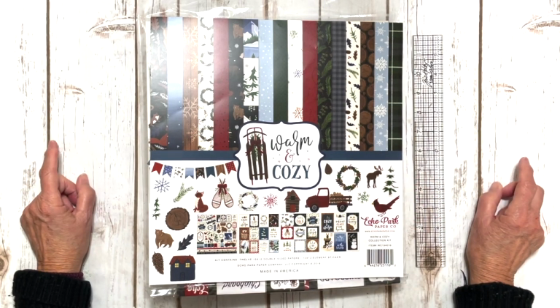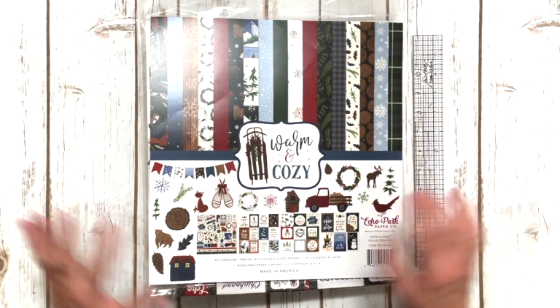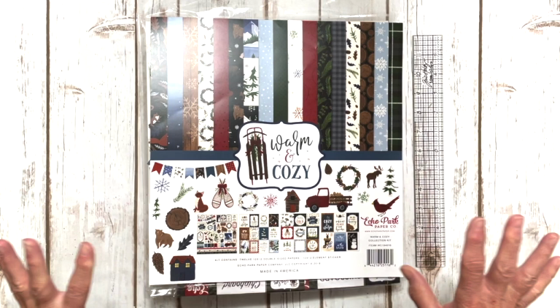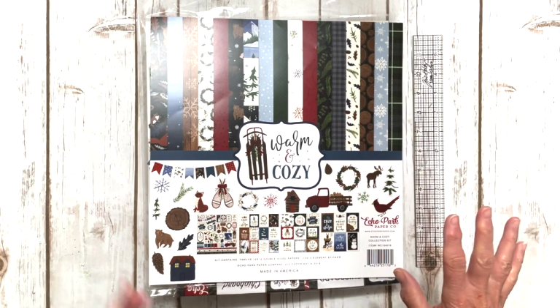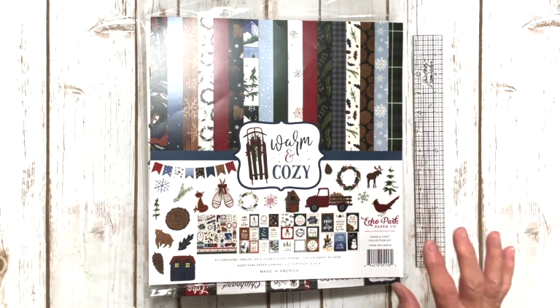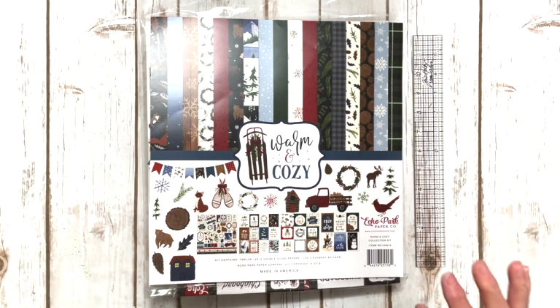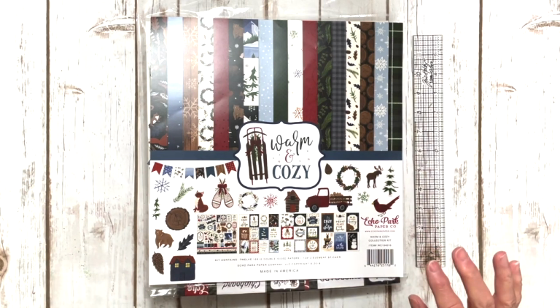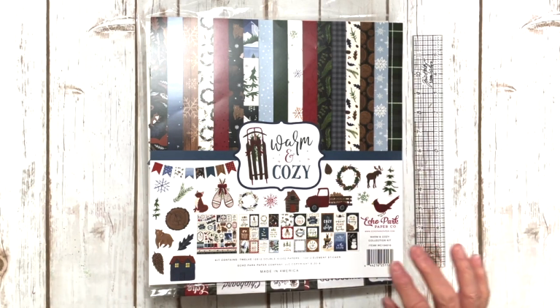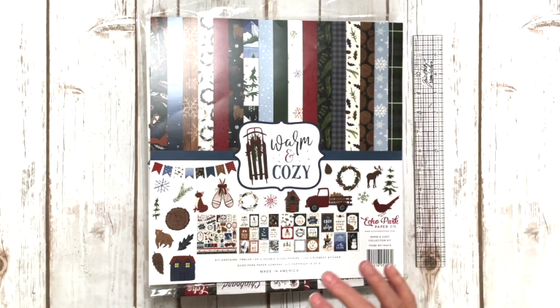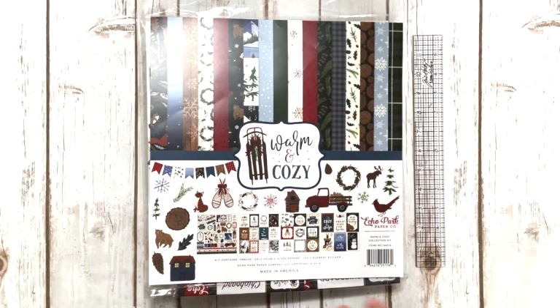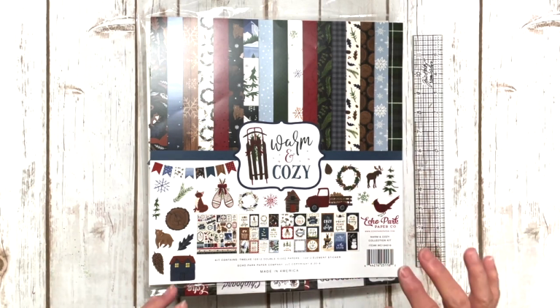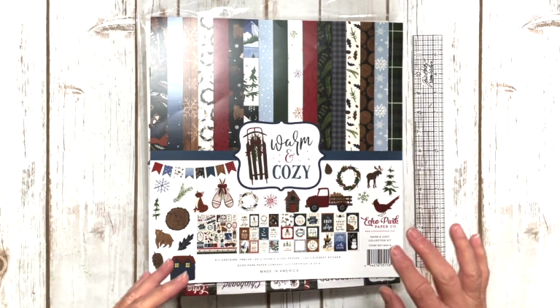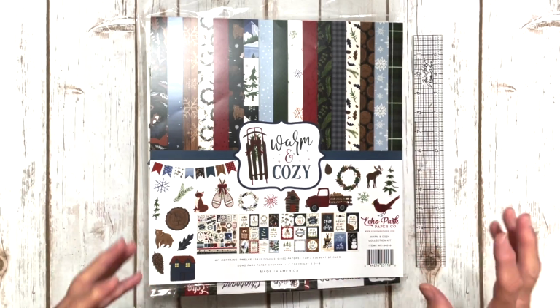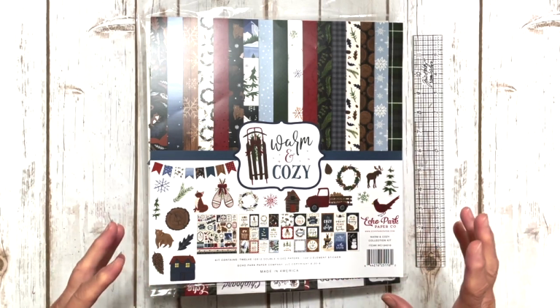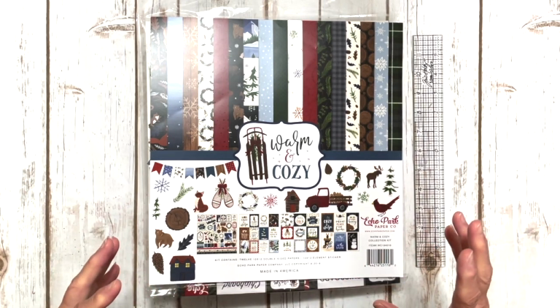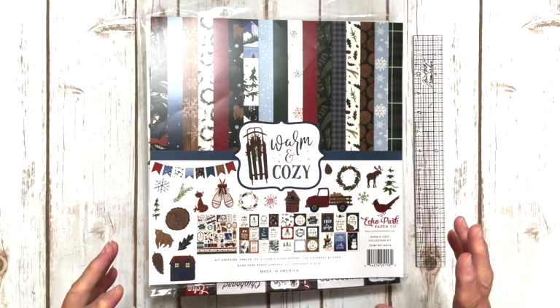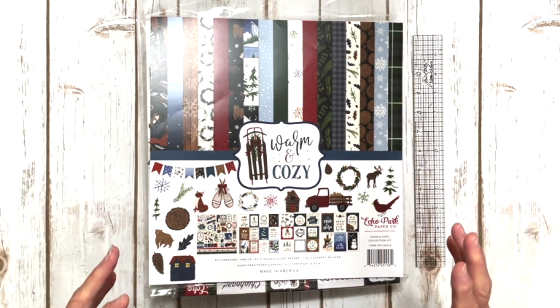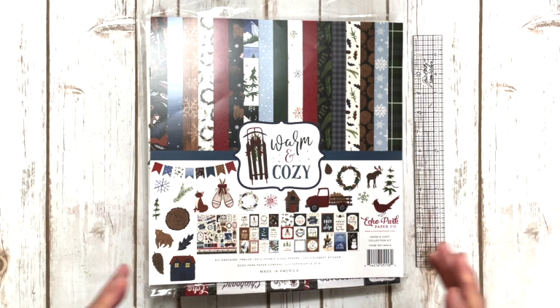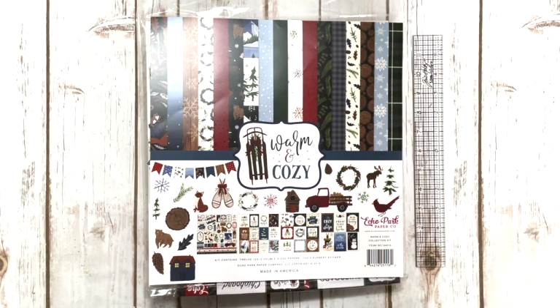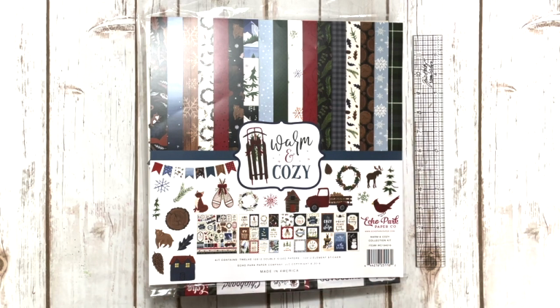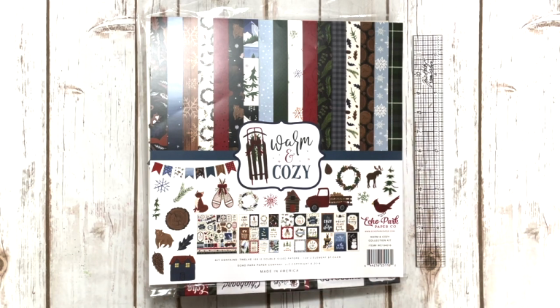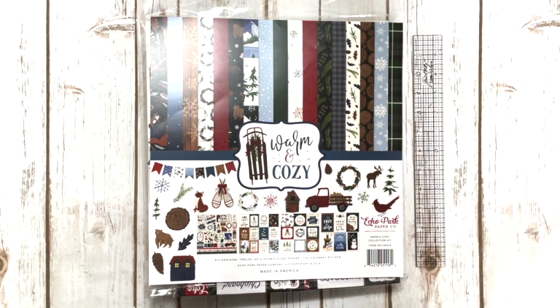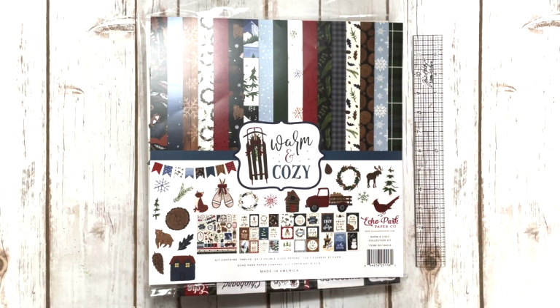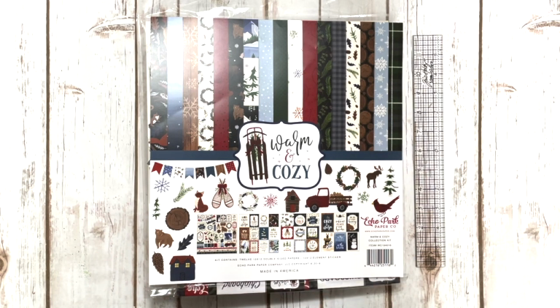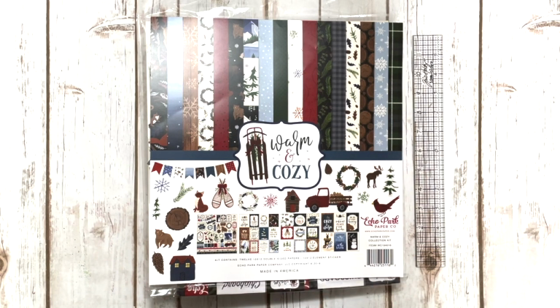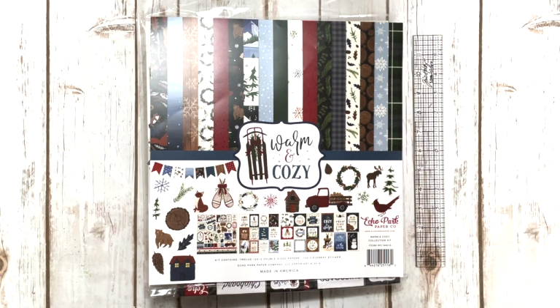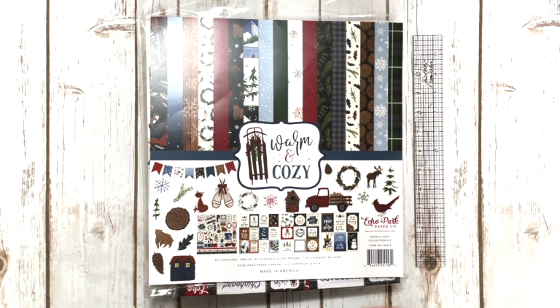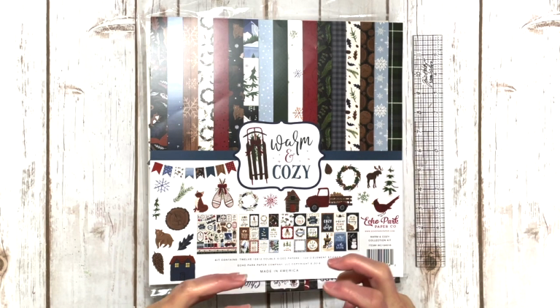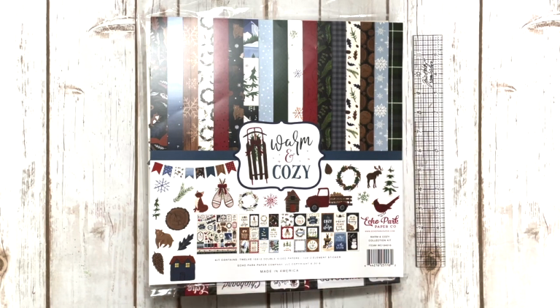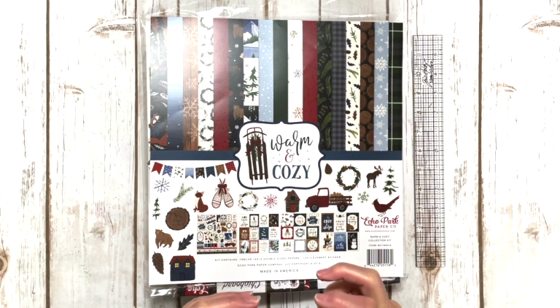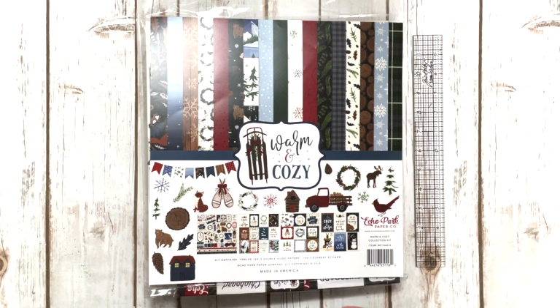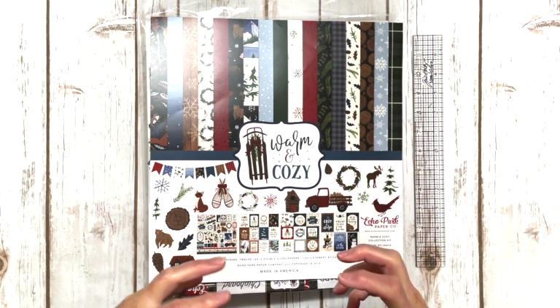They'll have all the information as far as the cost of the kits and all that. Once you purchase your kit, they will add you to the Facebook group where I will be teaching the actual project.